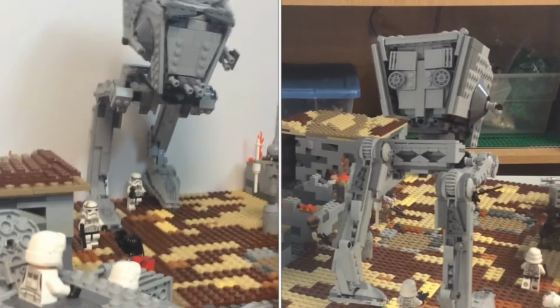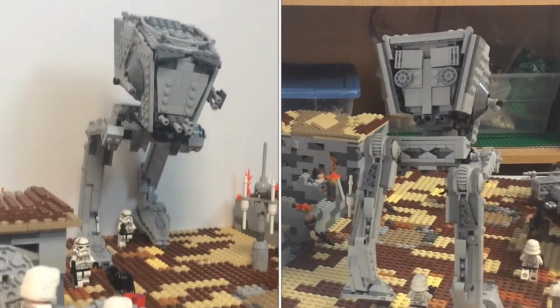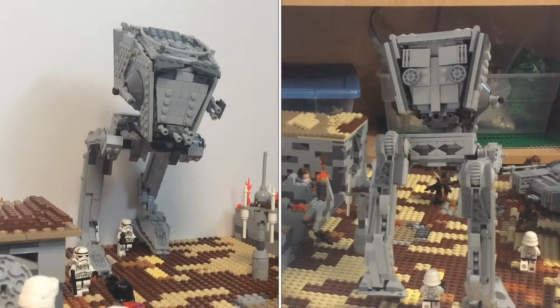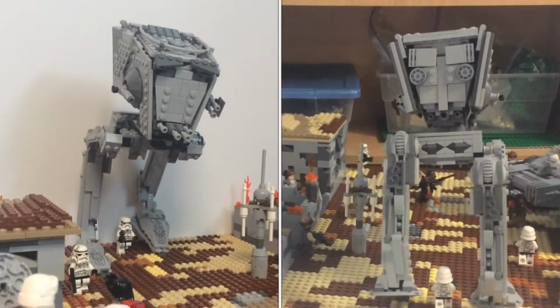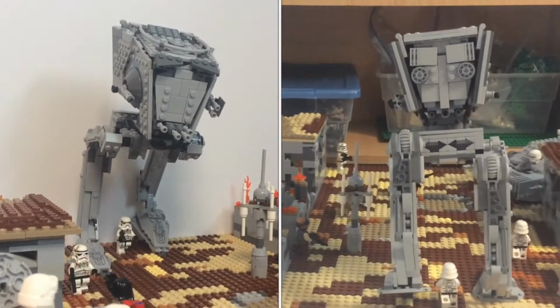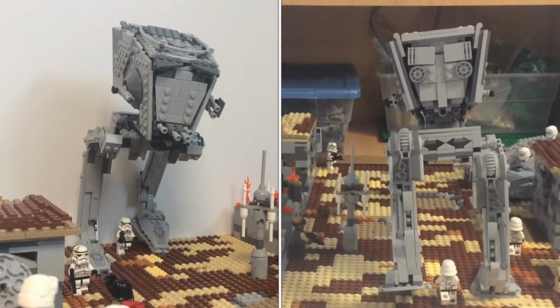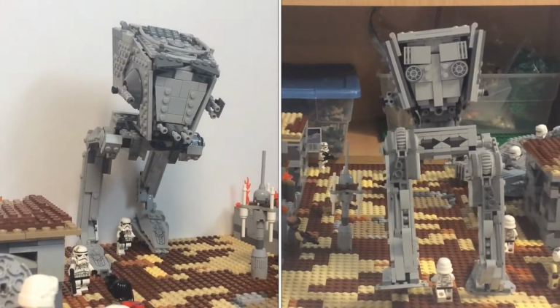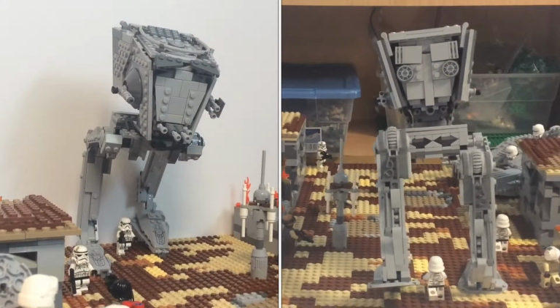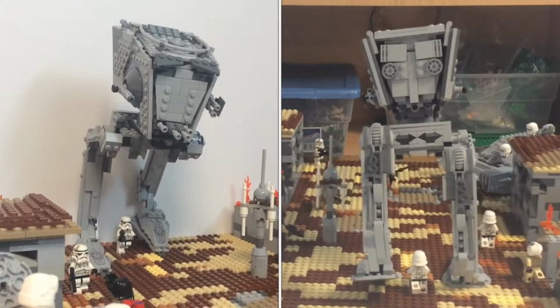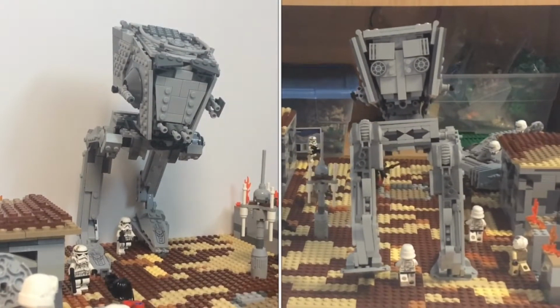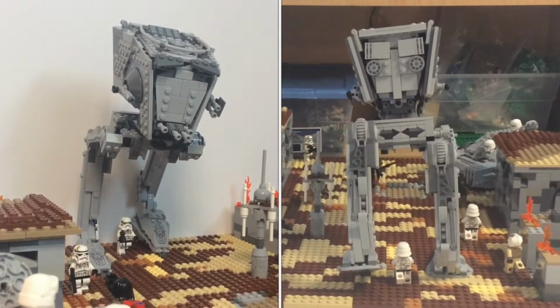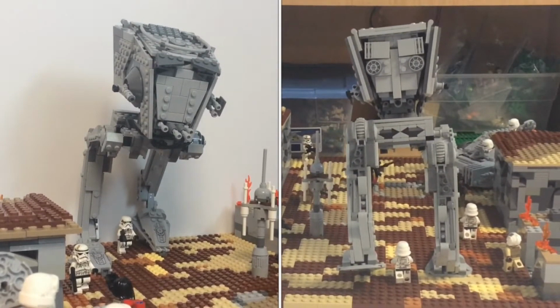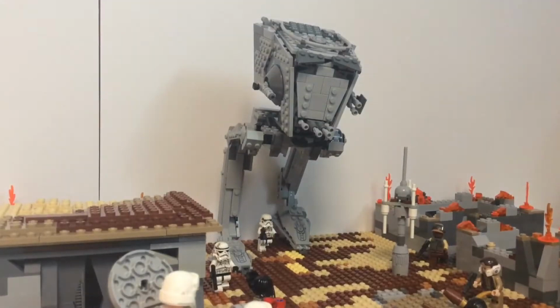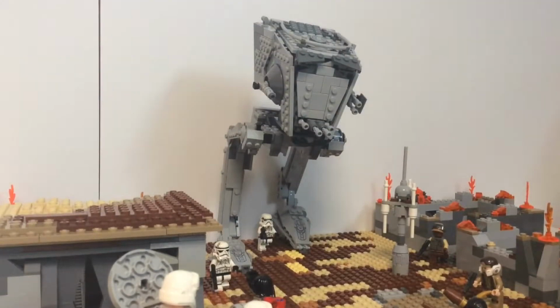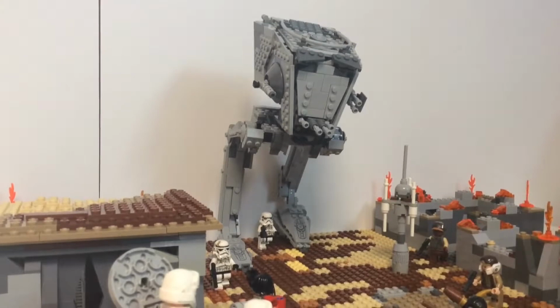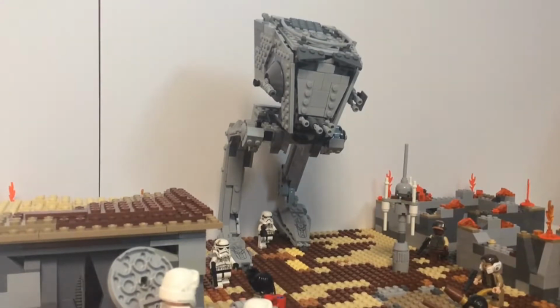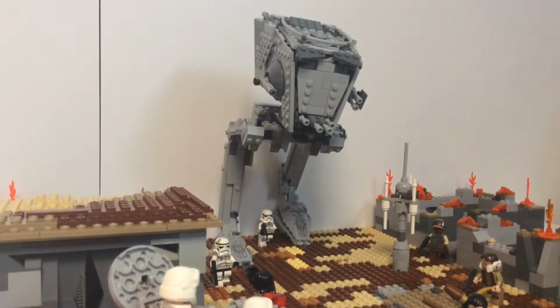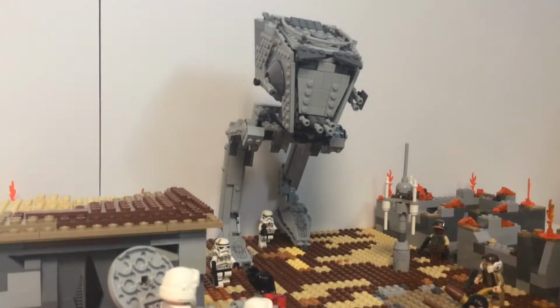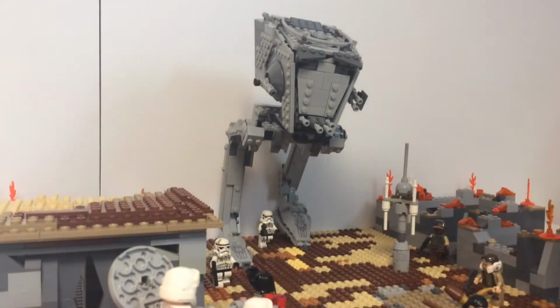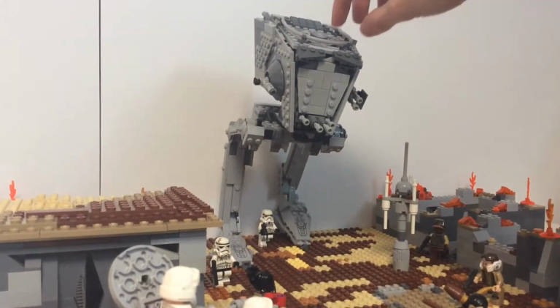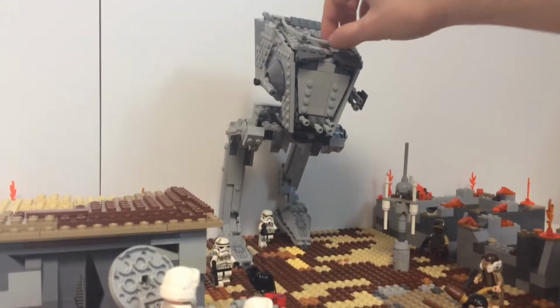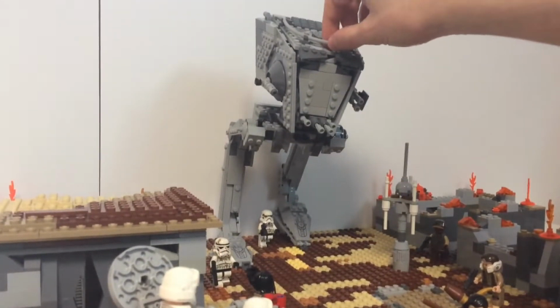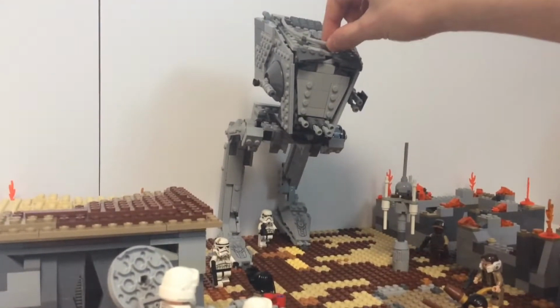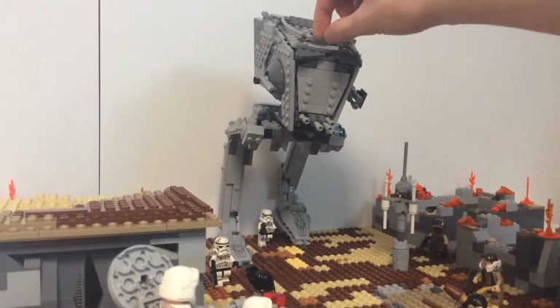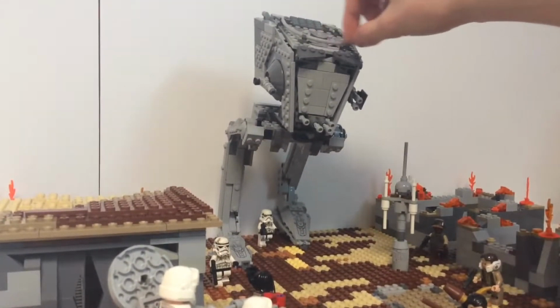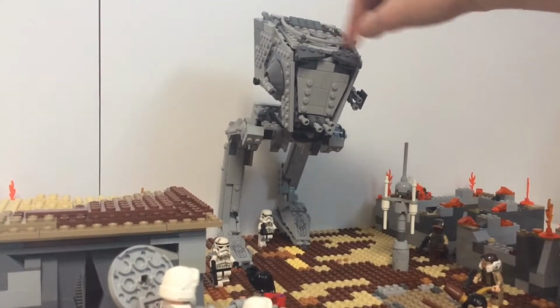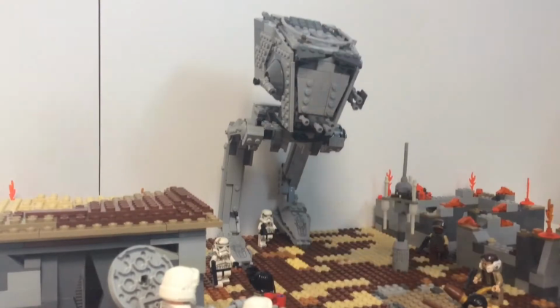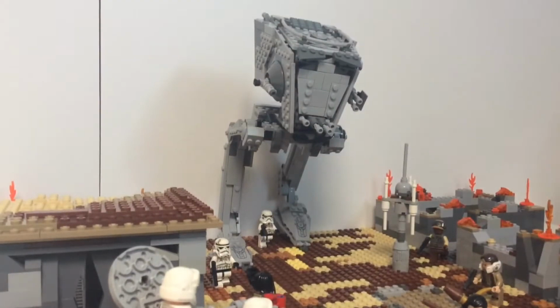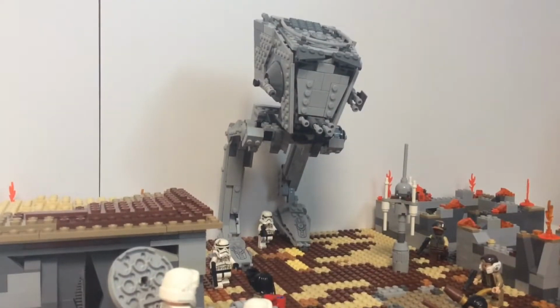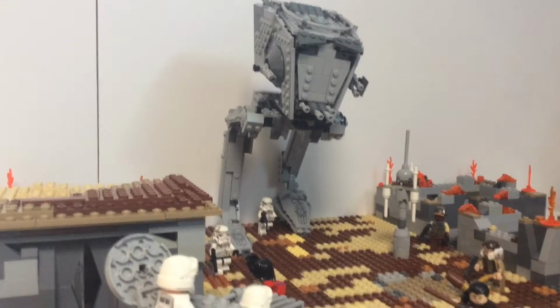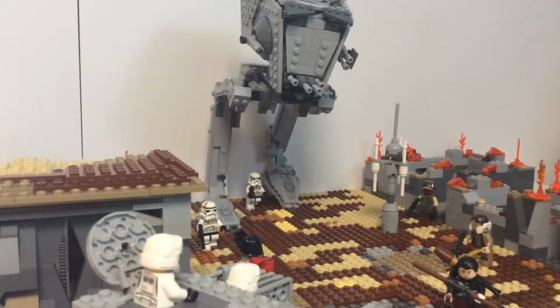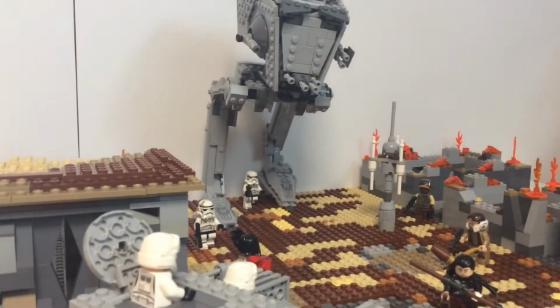If I tilt this up a little bit, you can see we added some different stuff to the roof of the AT-ST. But everything still functions — we just added this little wire to go around the railing.